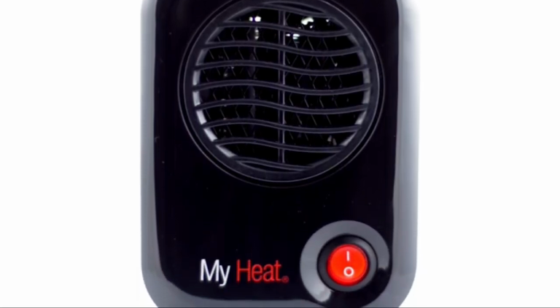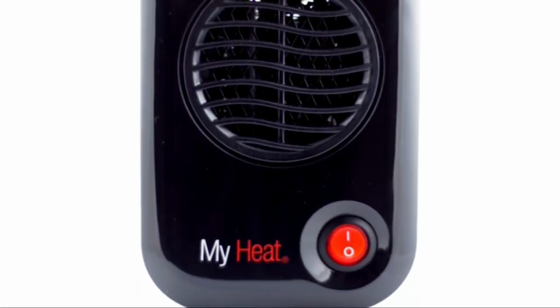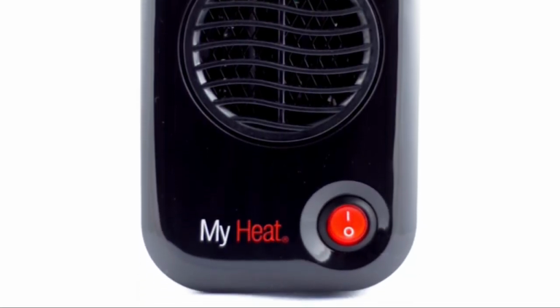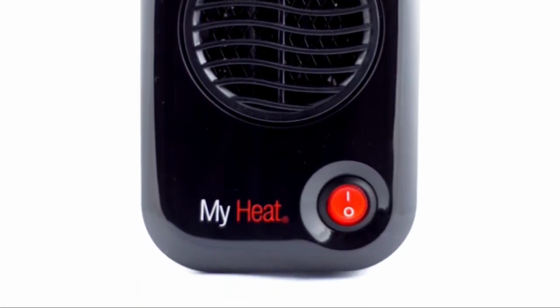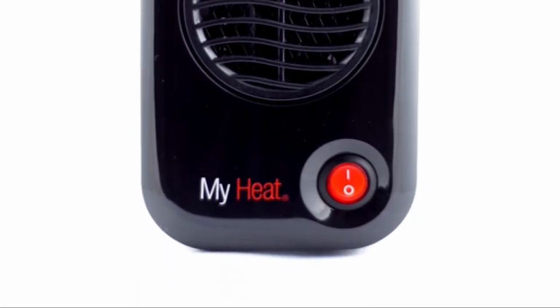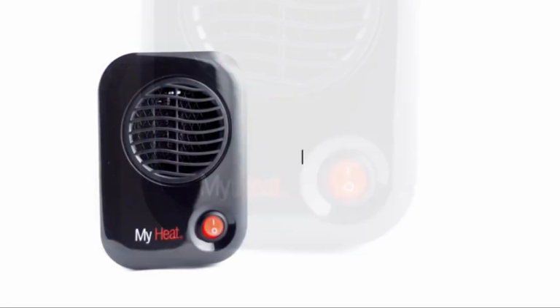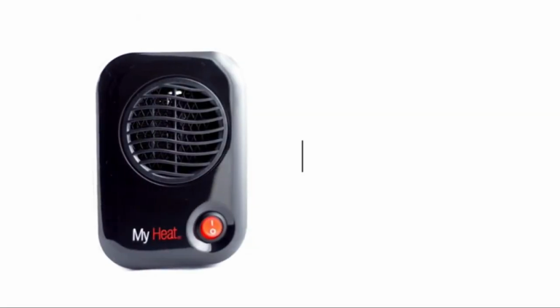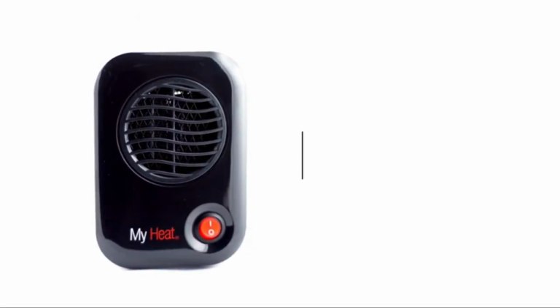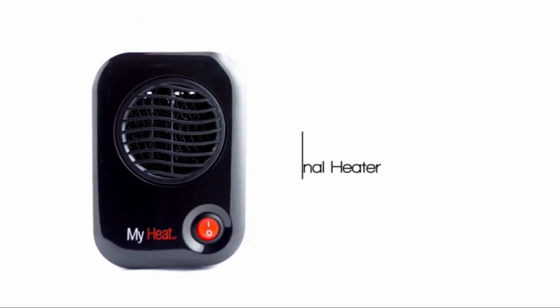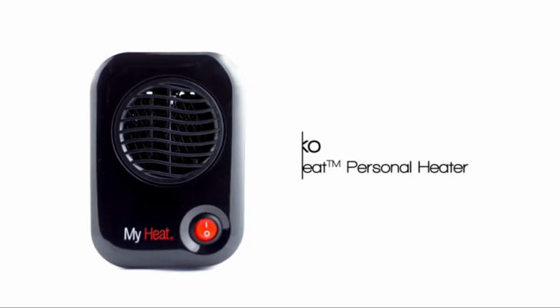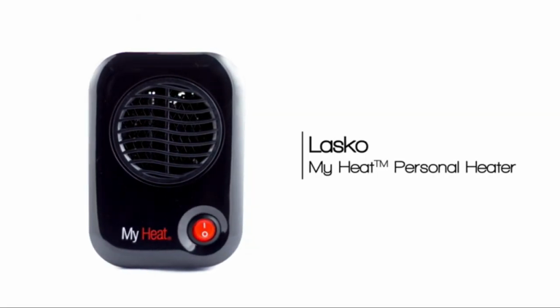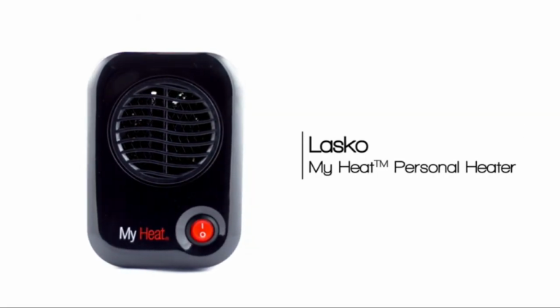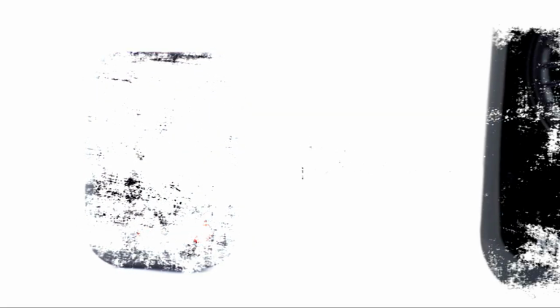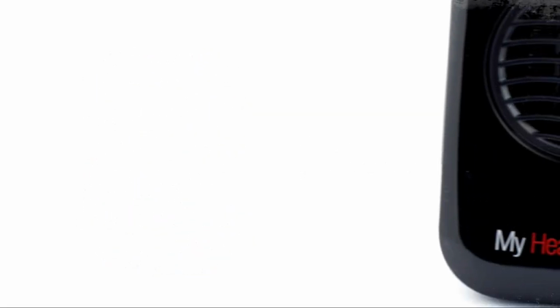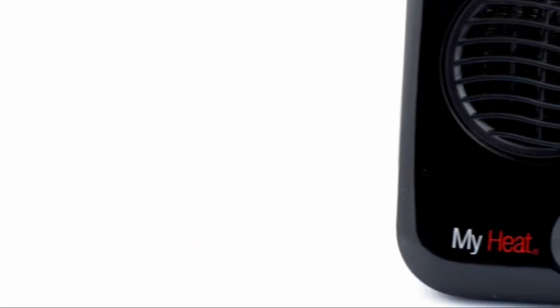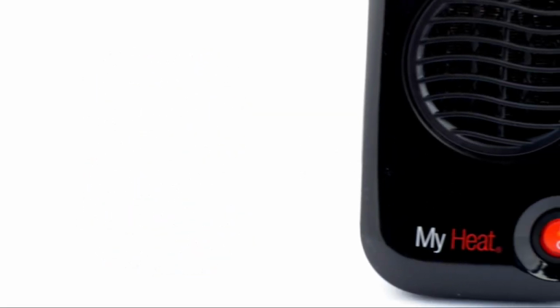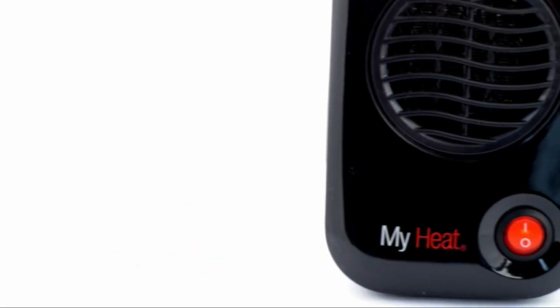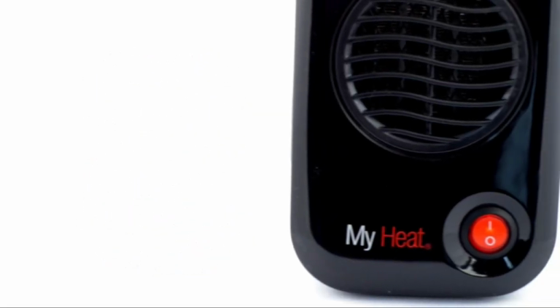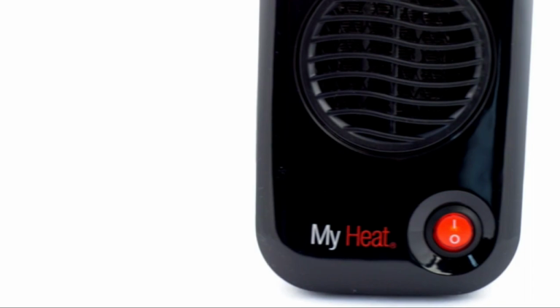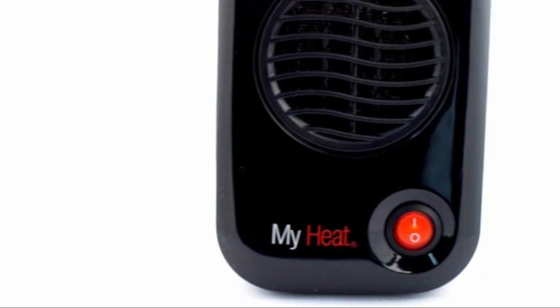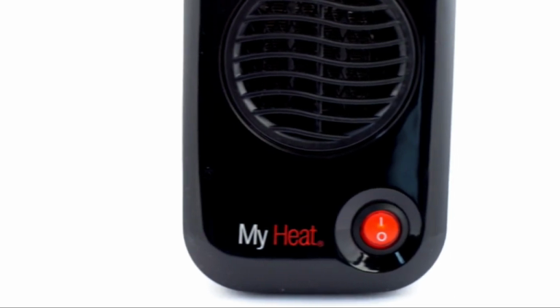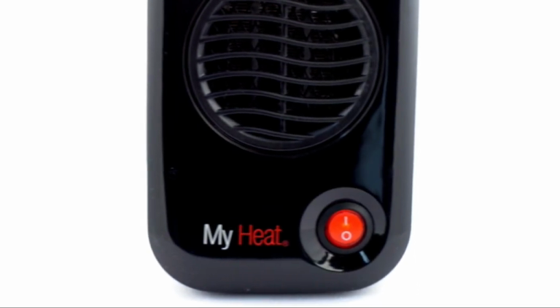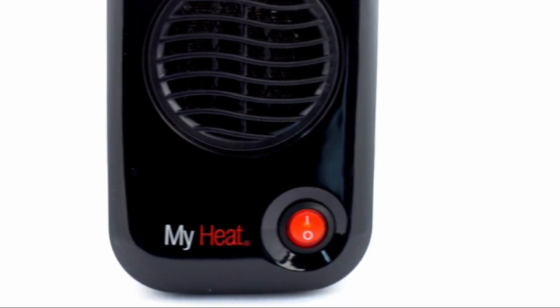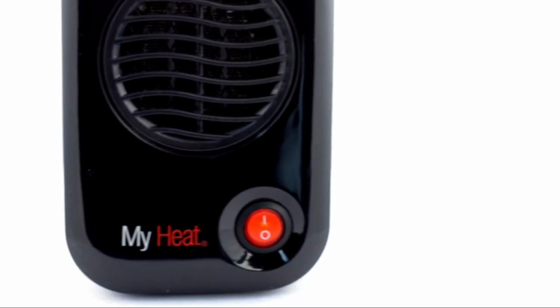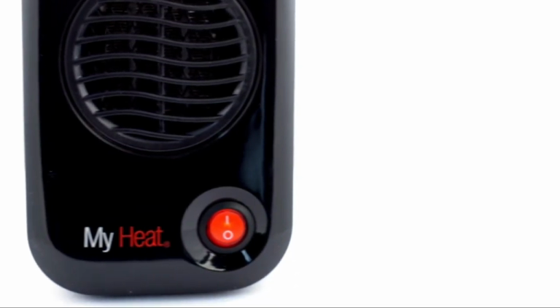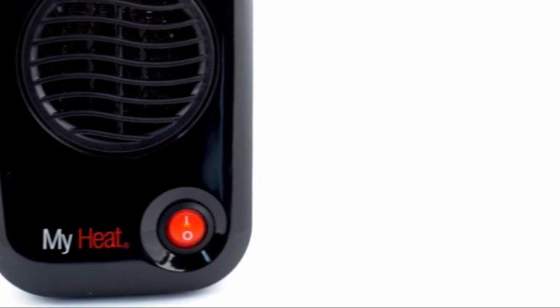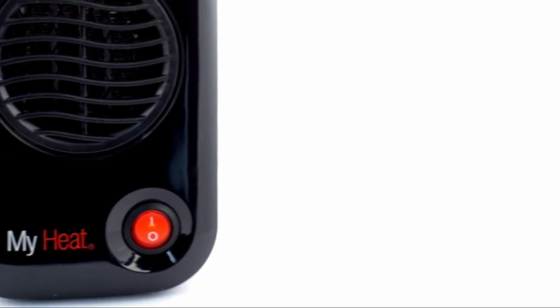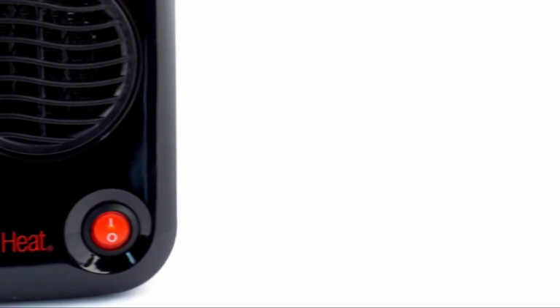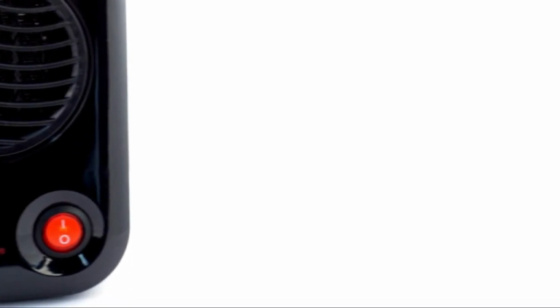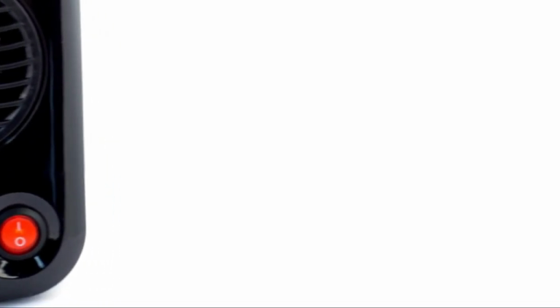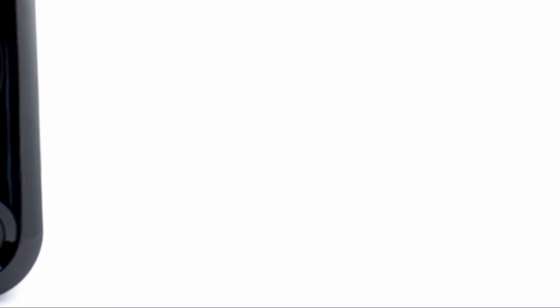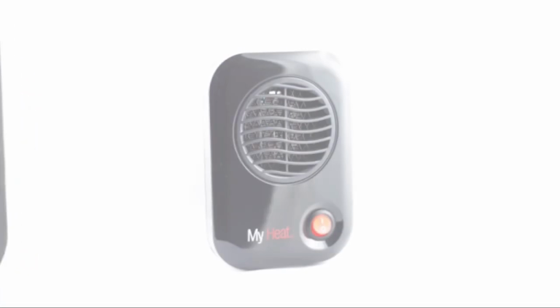Decorative metal tendrils on the base are a classic touch. Ceramic heaters from Lasko's Designer Series blend seamlessly into the surrounding decor, and its convenient size fits right where you need it, heating your space quickly every time.